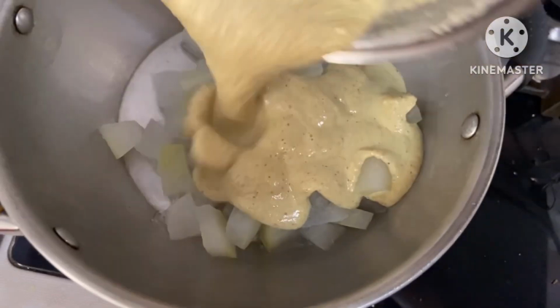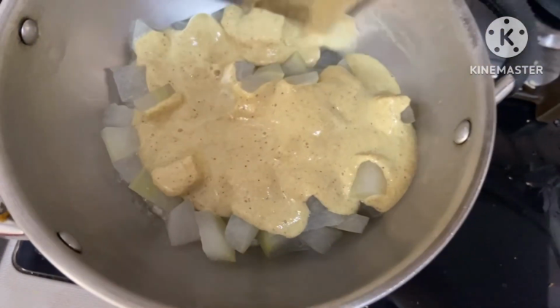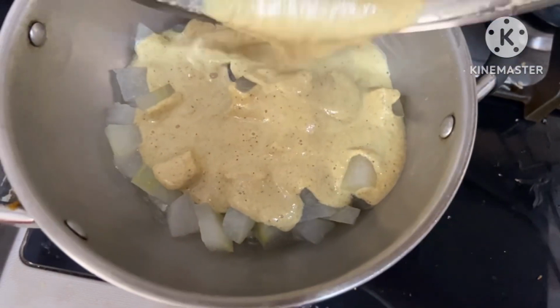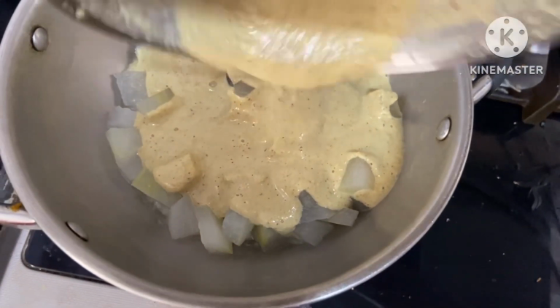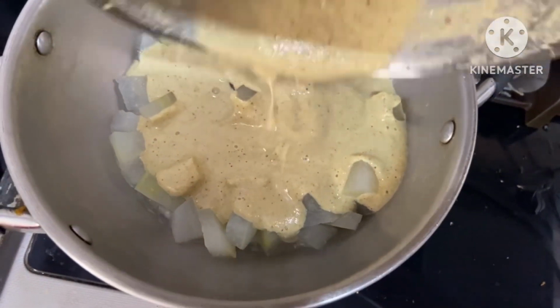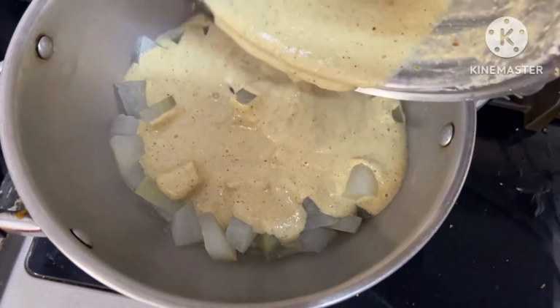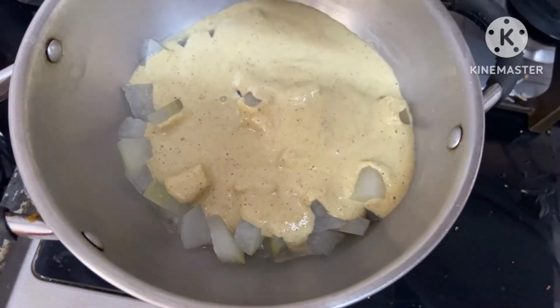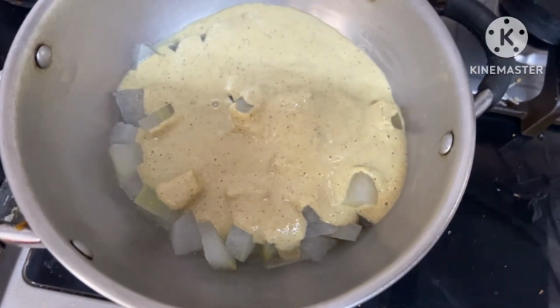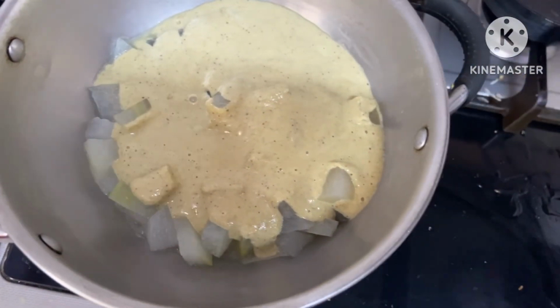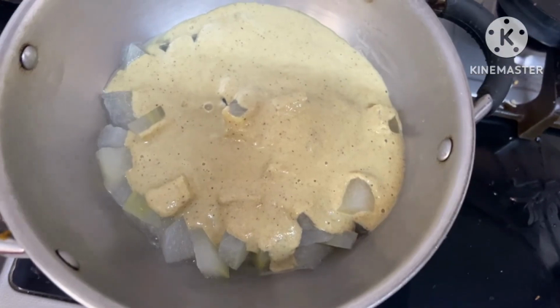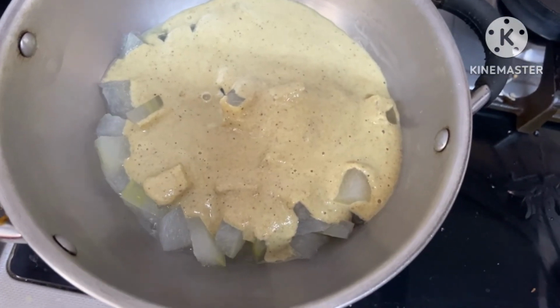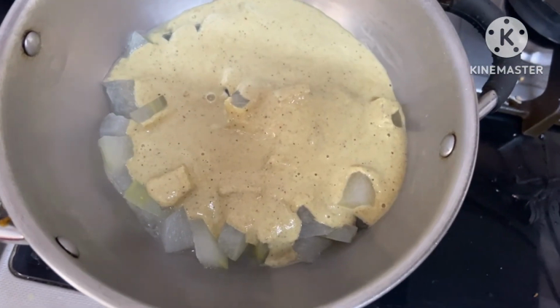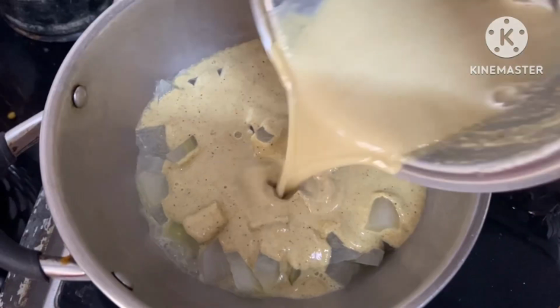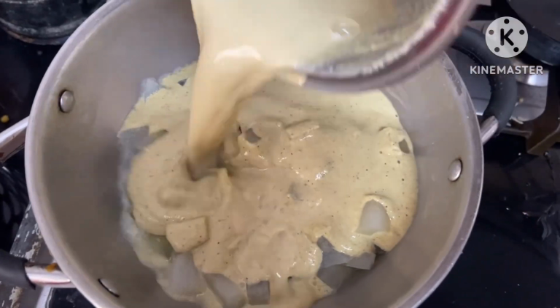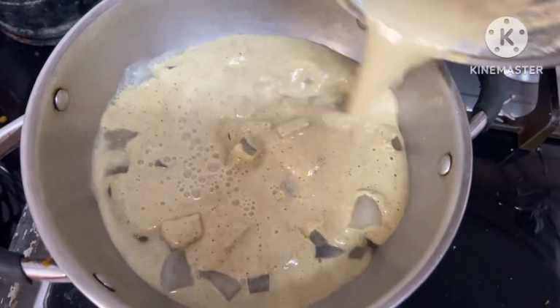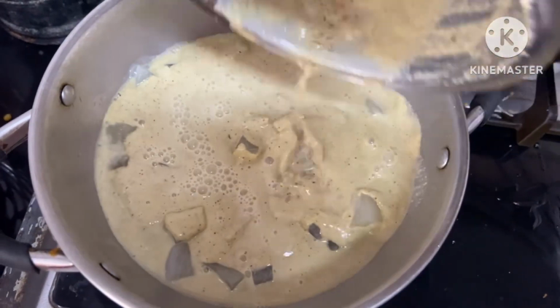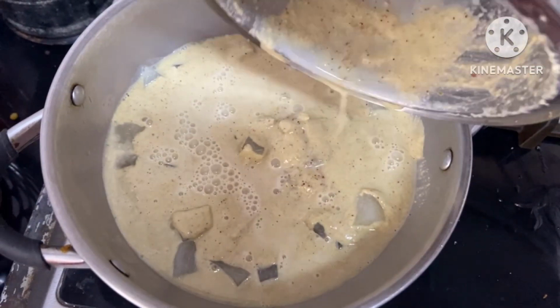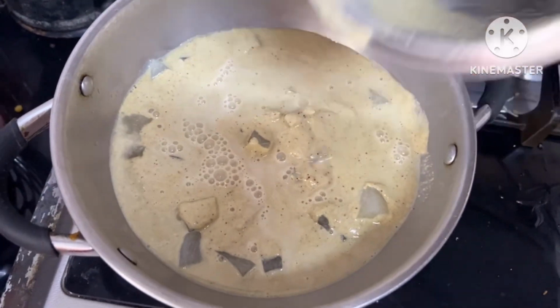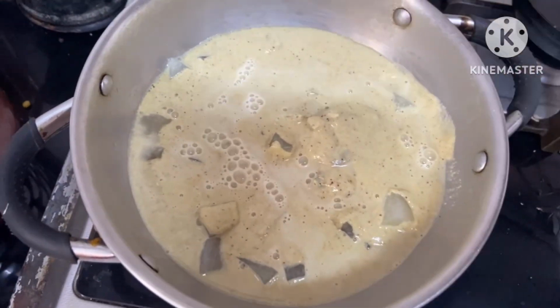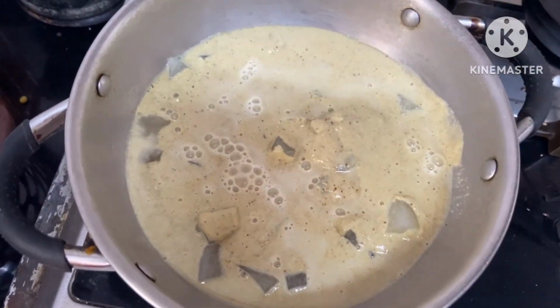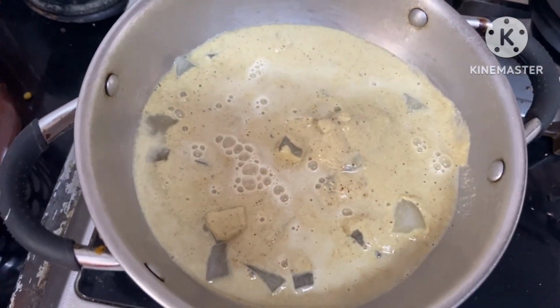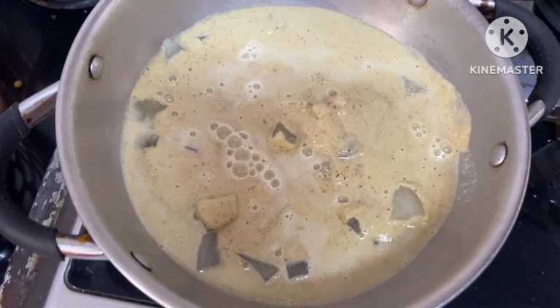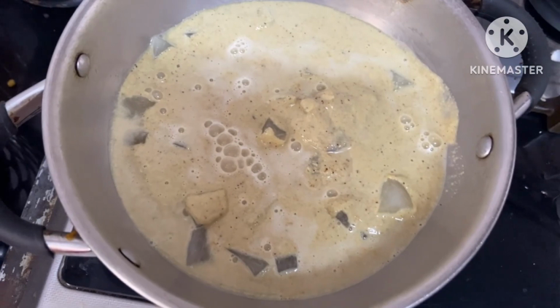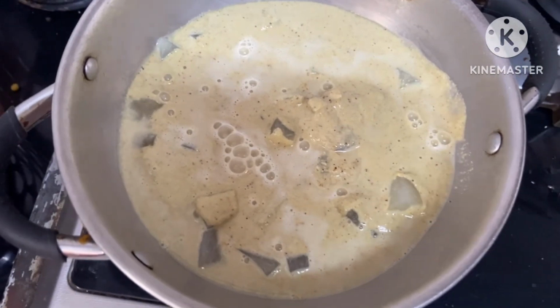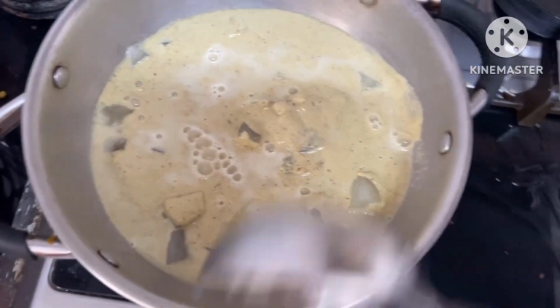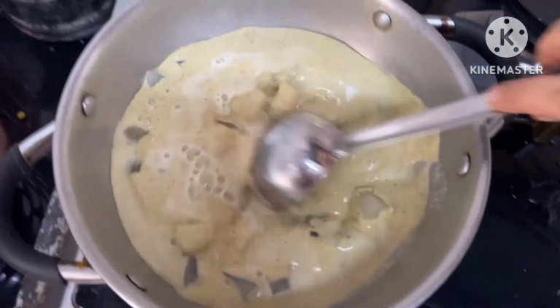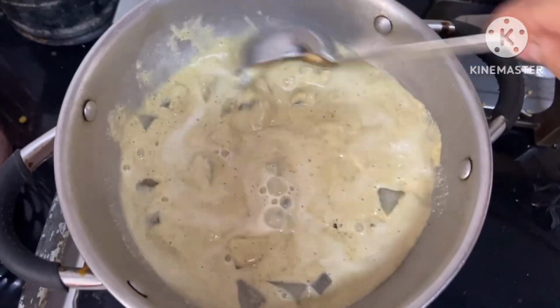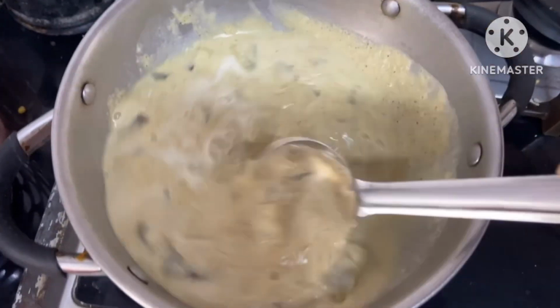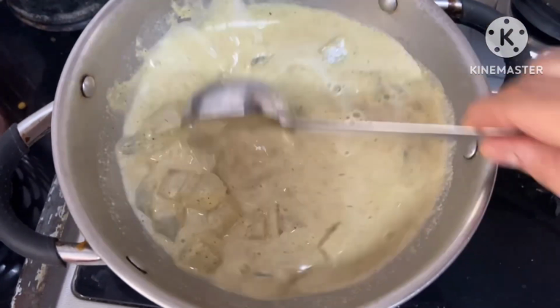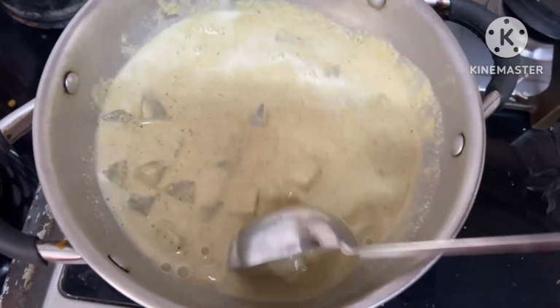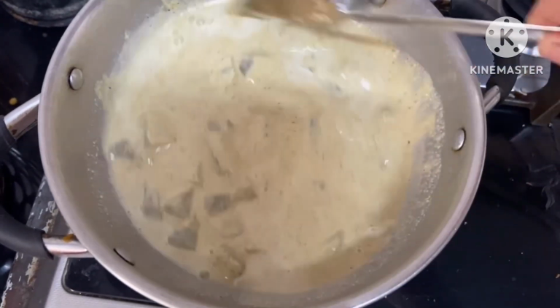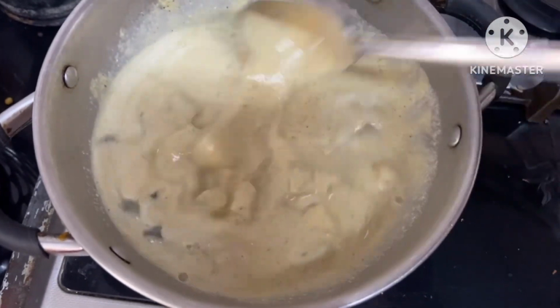Now I am going to make this paste here. I am going to mix it in 1 cup of water and mix it.